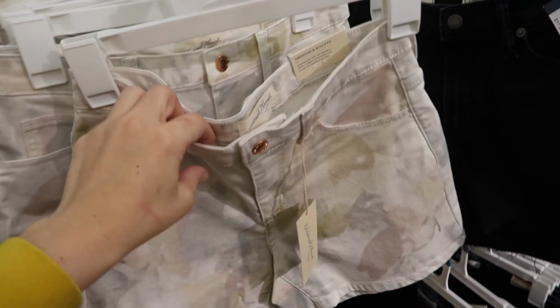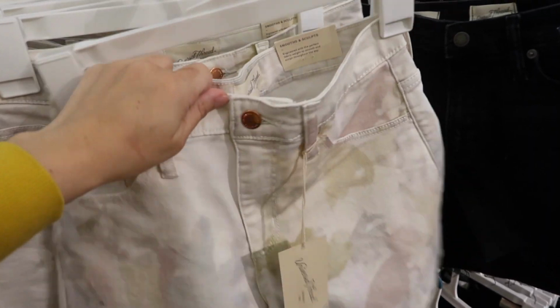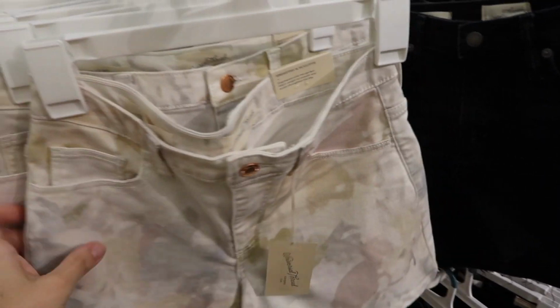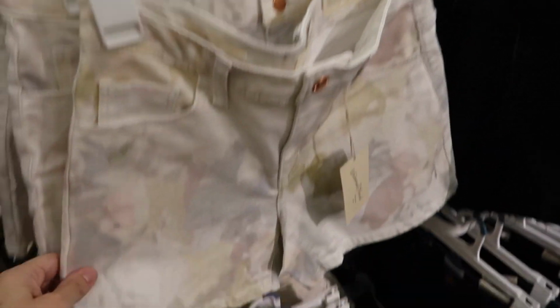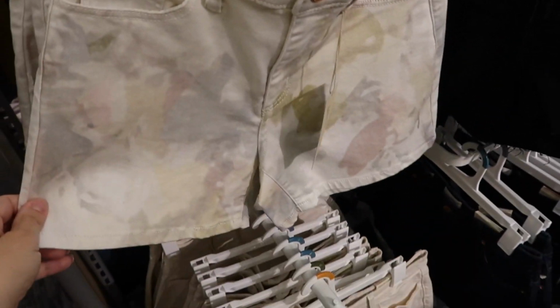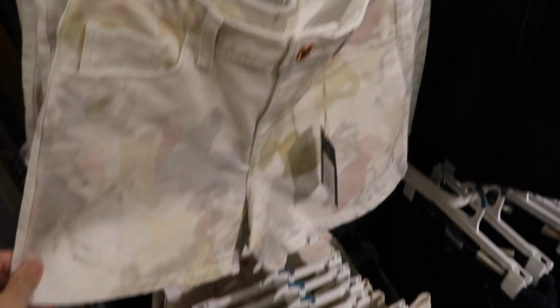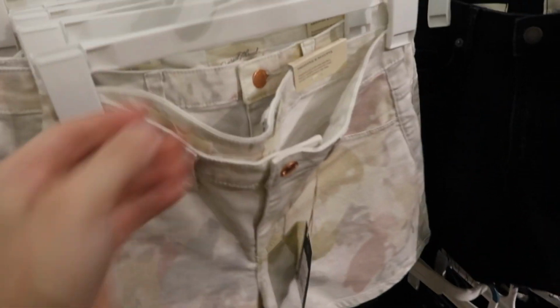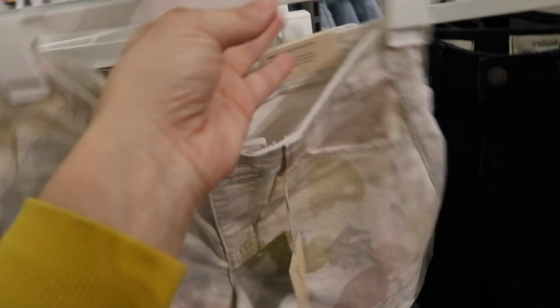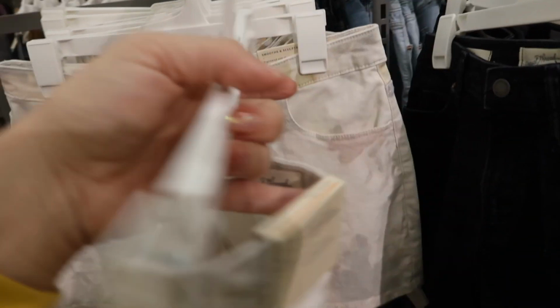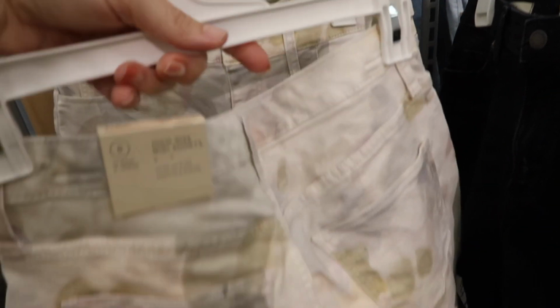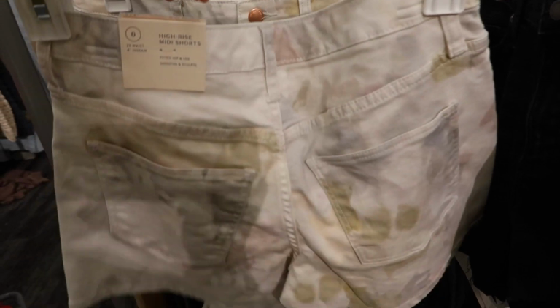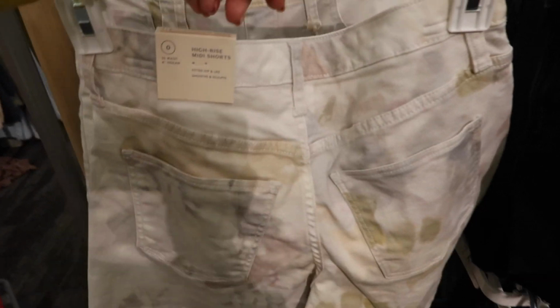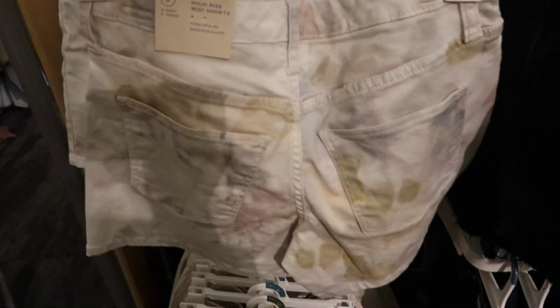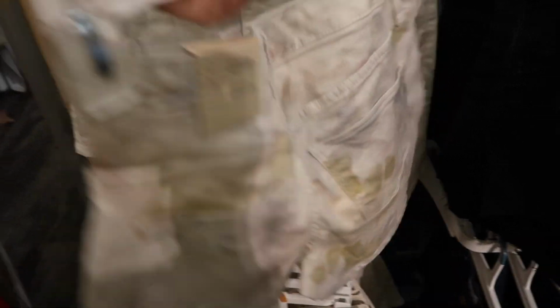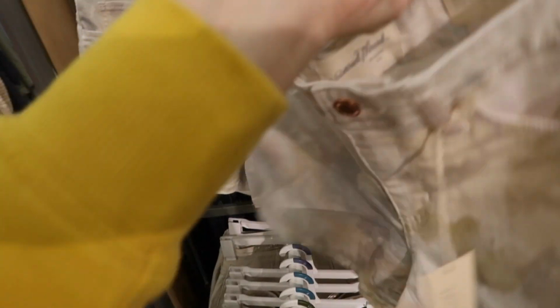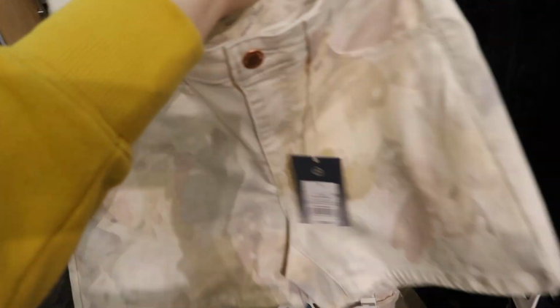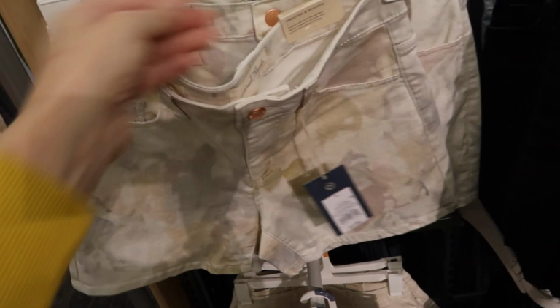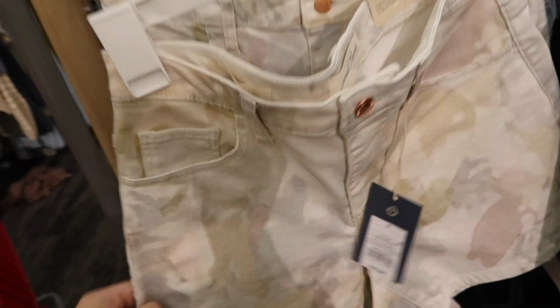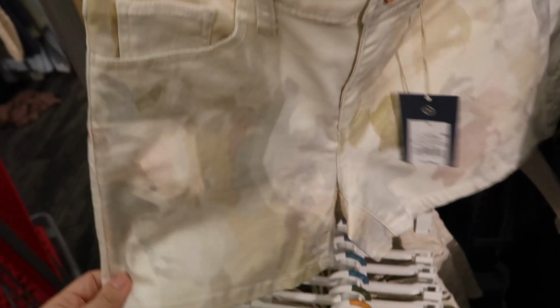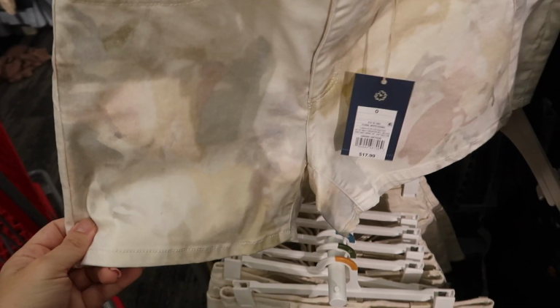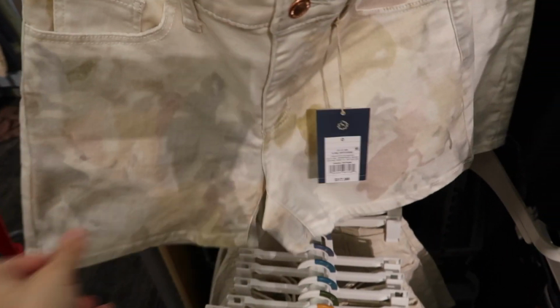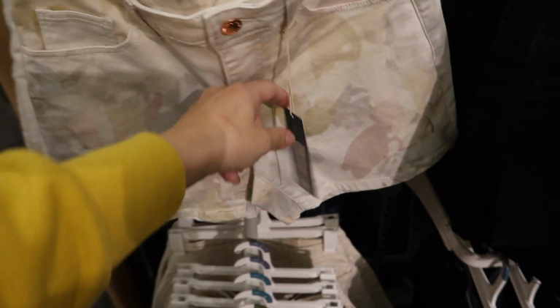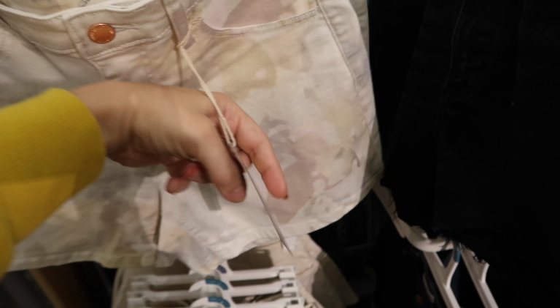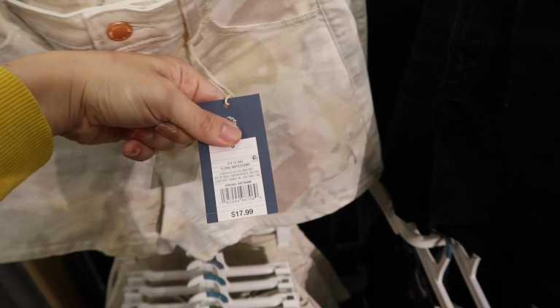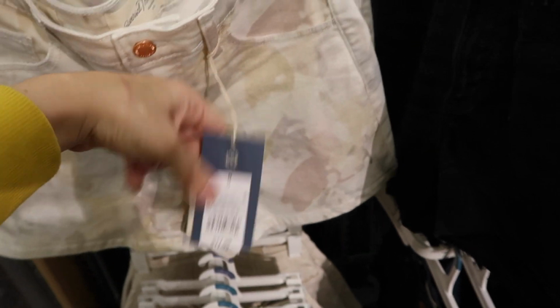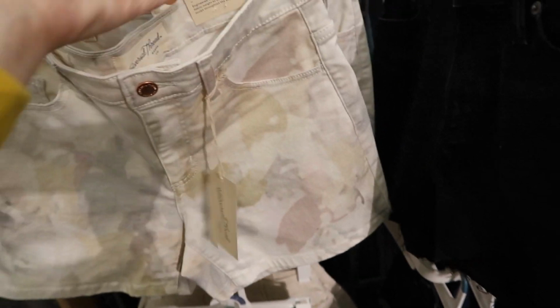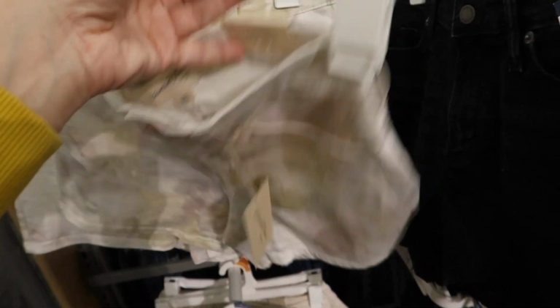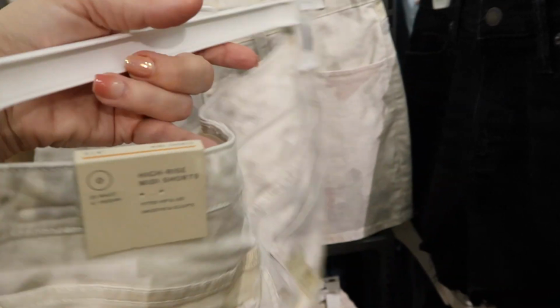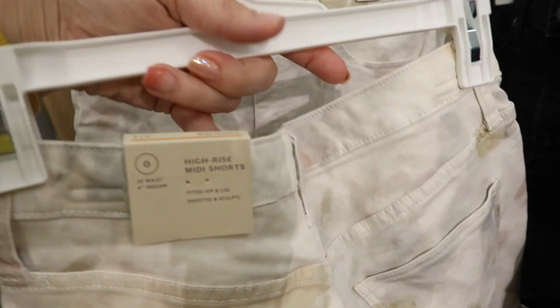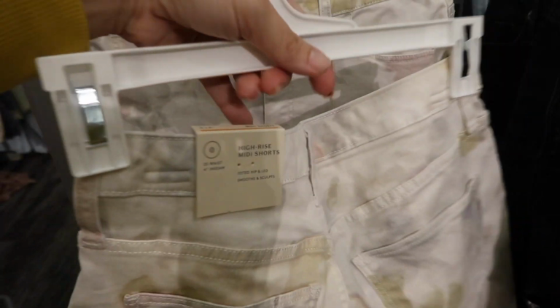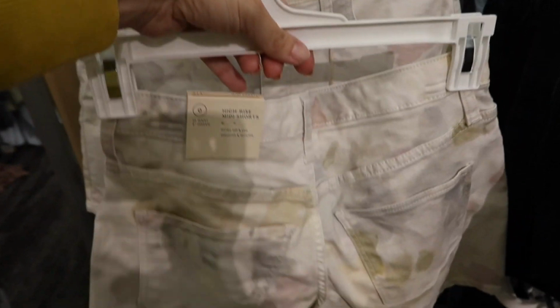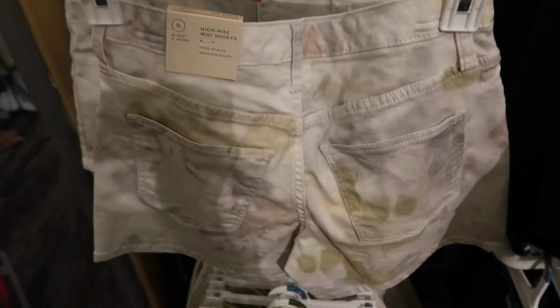New print and color in the Universal Thread midi shorts. They now have this watercolor, subtle tie-dye look with pastels. These are $17.99 and they are a high rise.